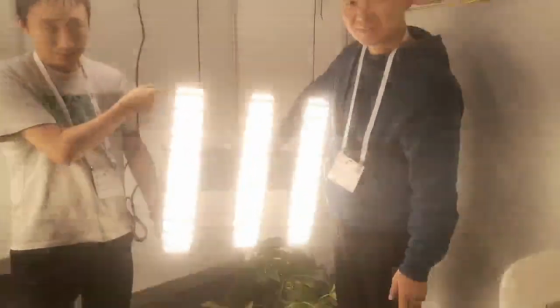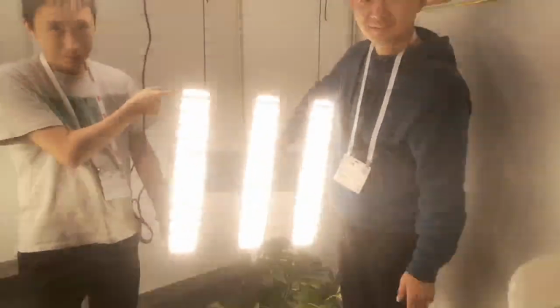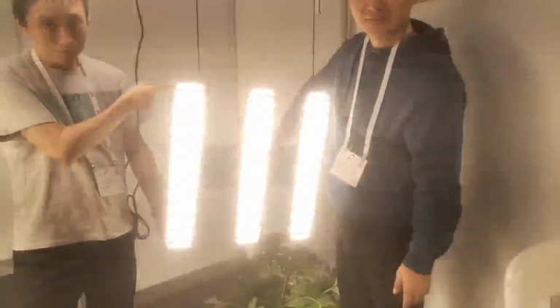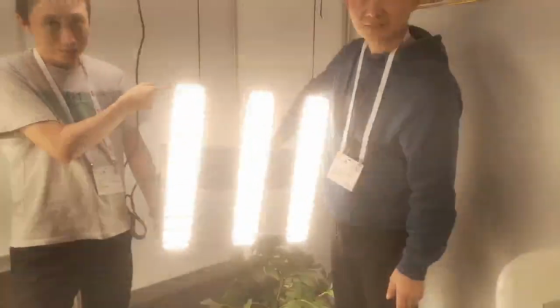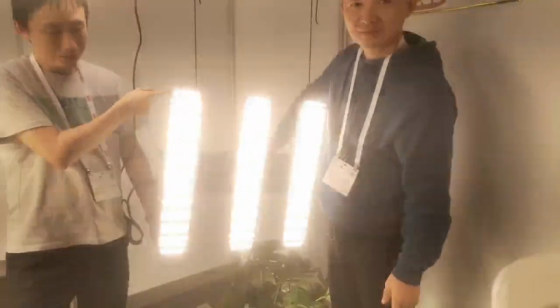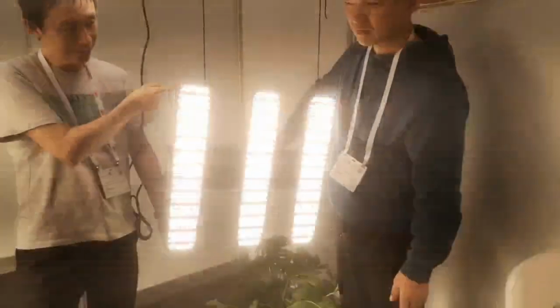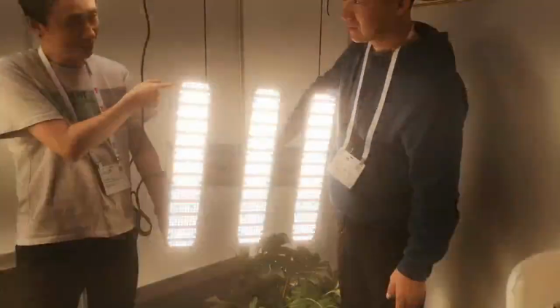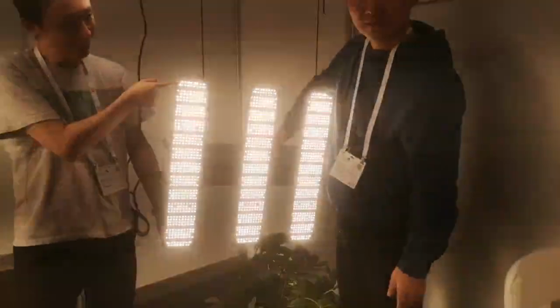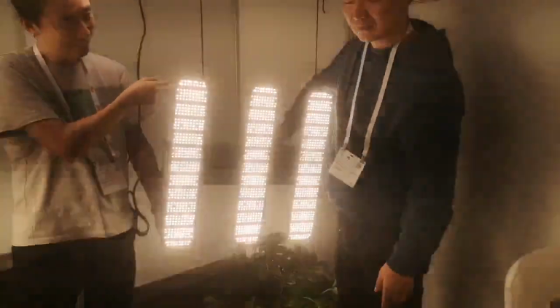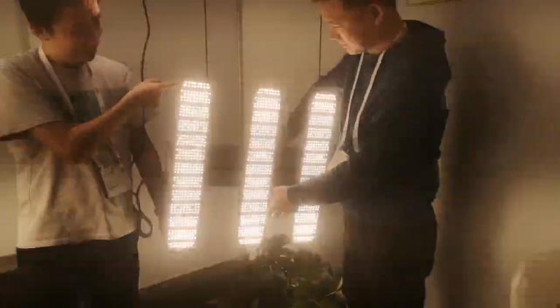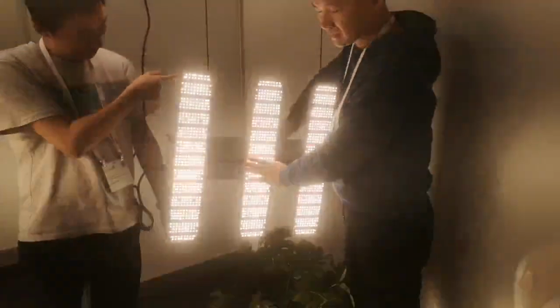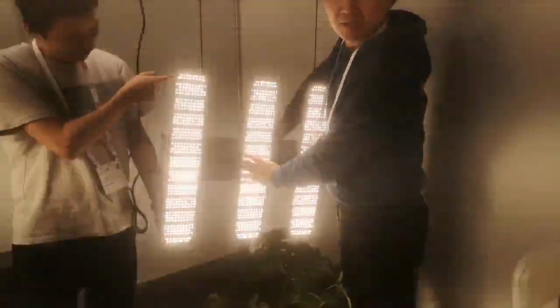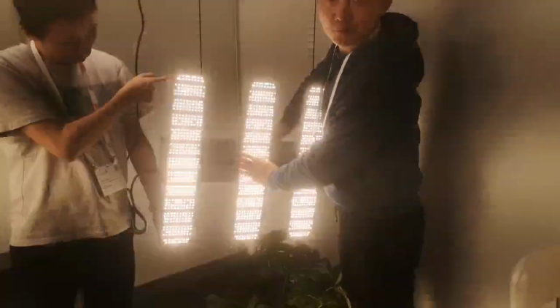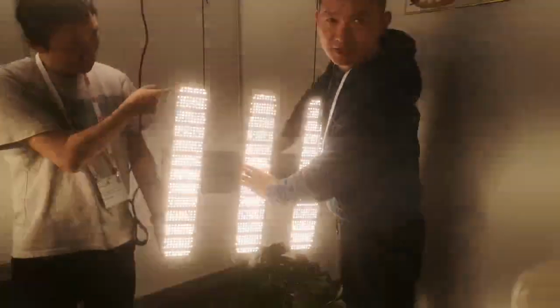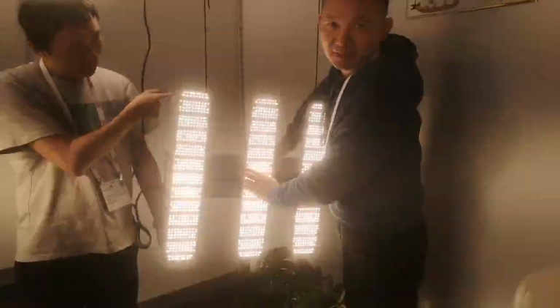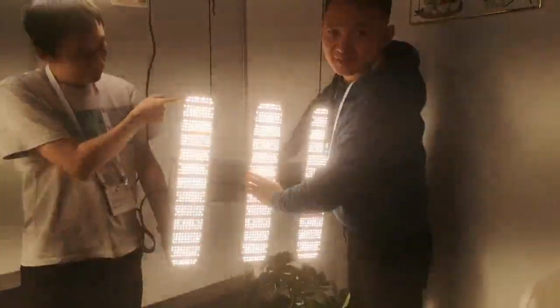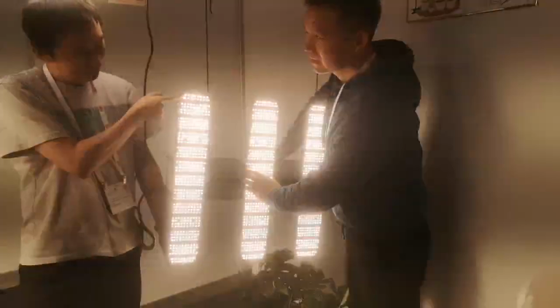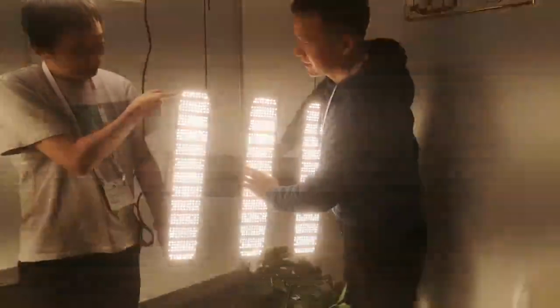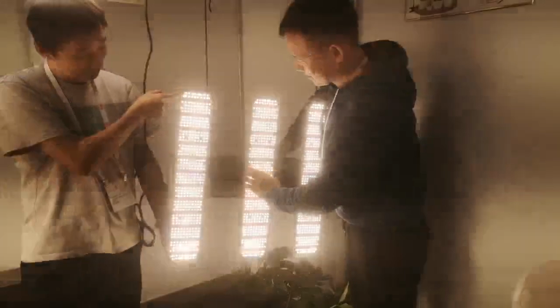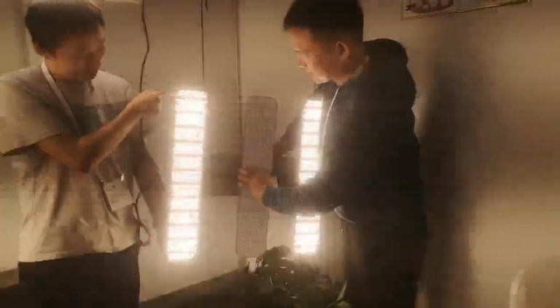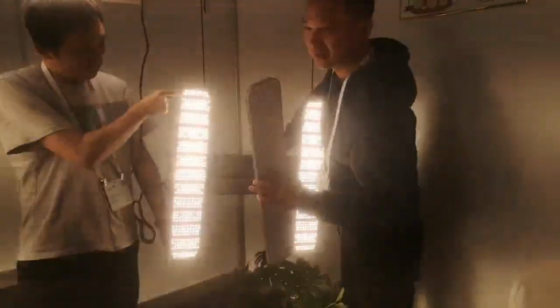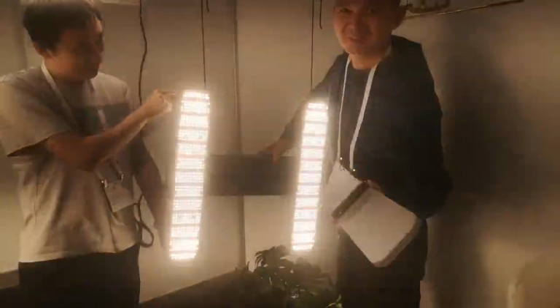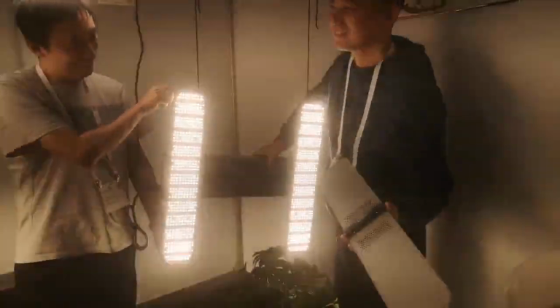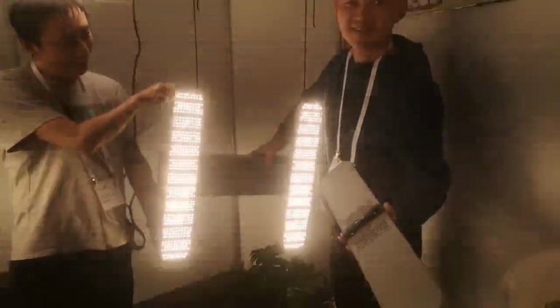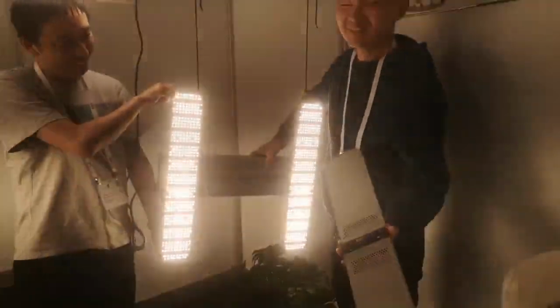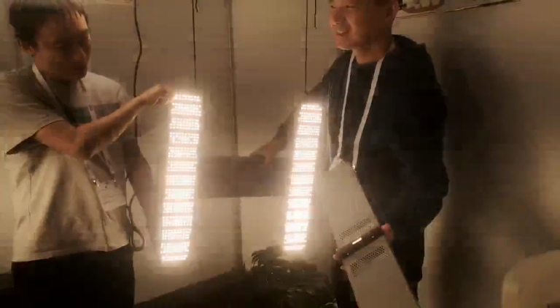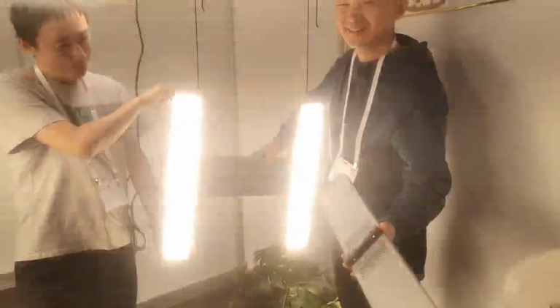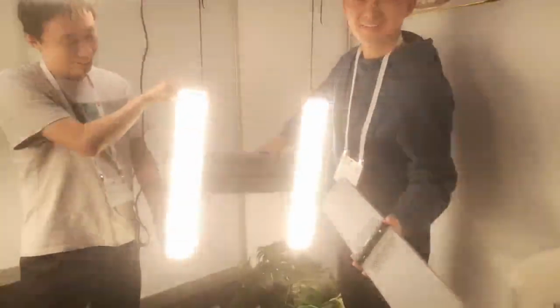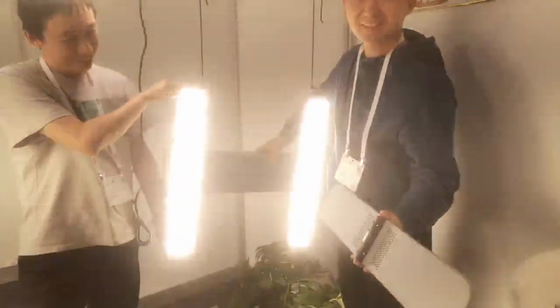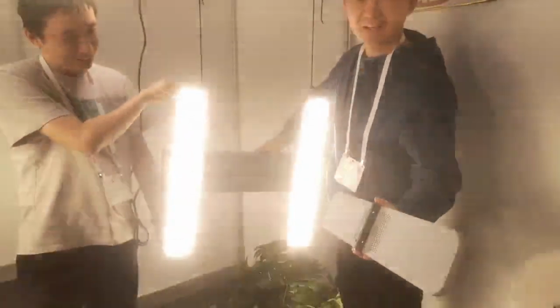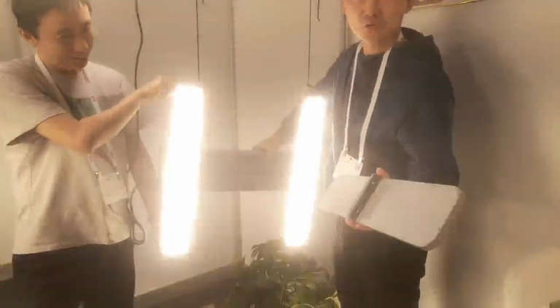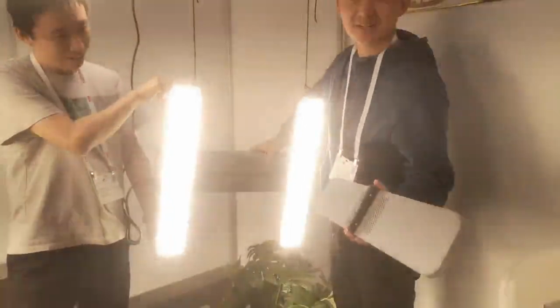First, start. Press the button. Take off. Very cool. So easy and very cool. How do you fix the light?